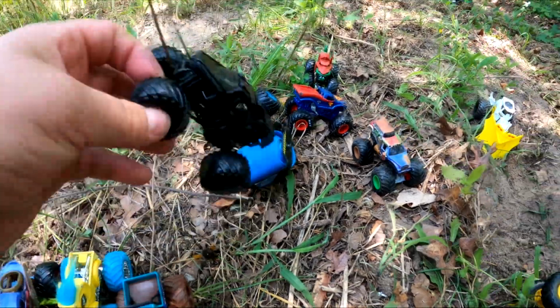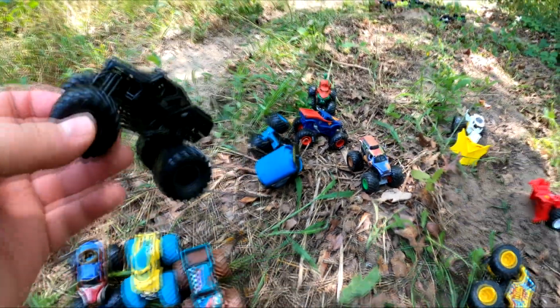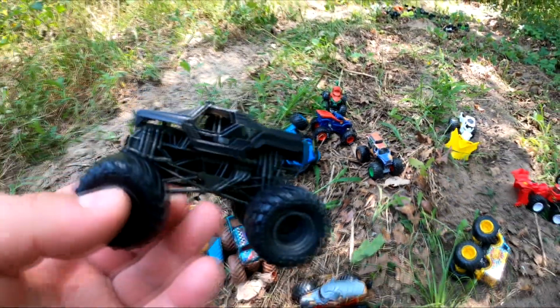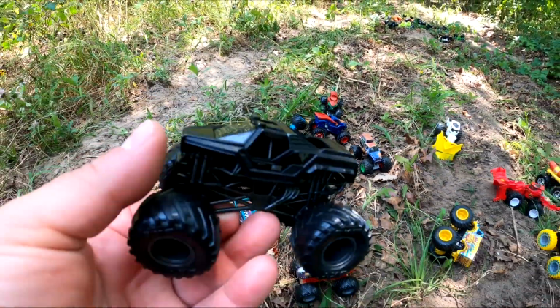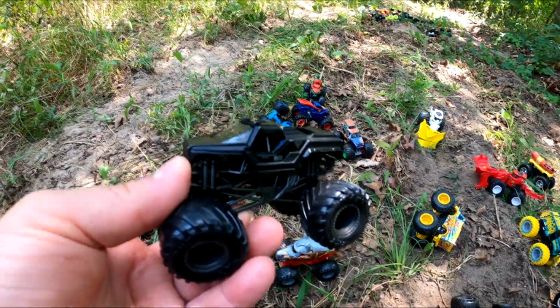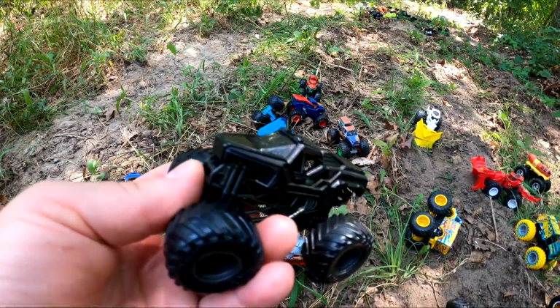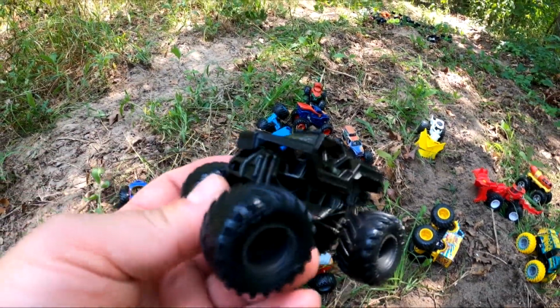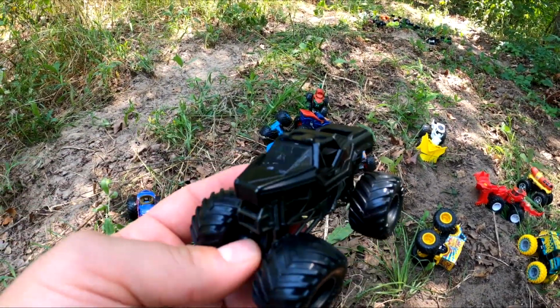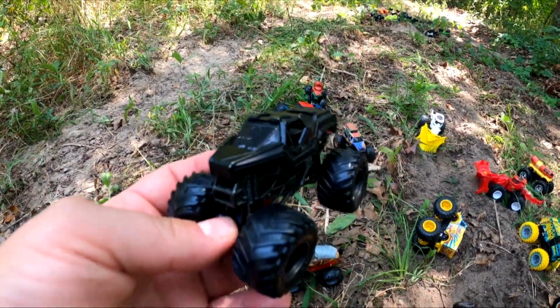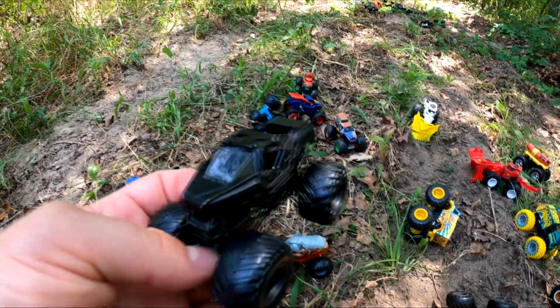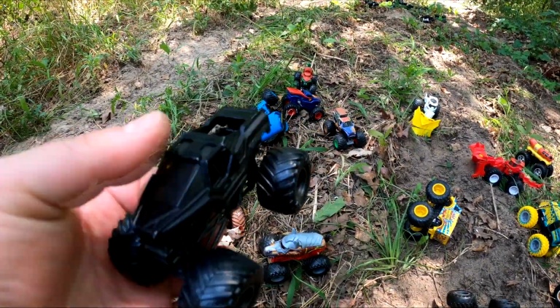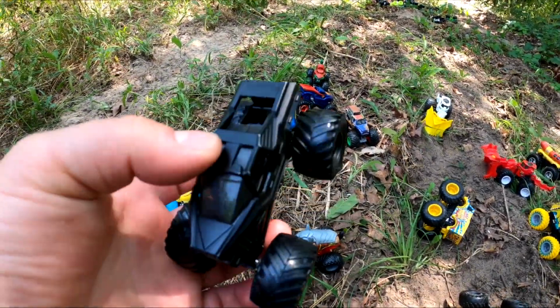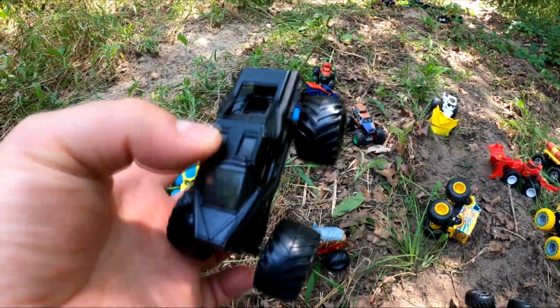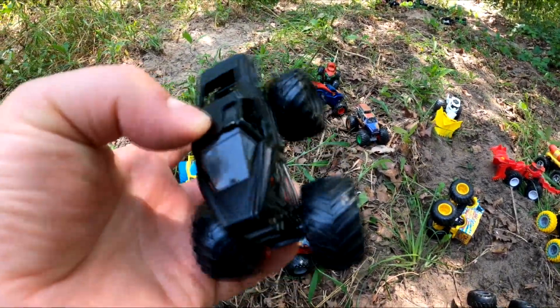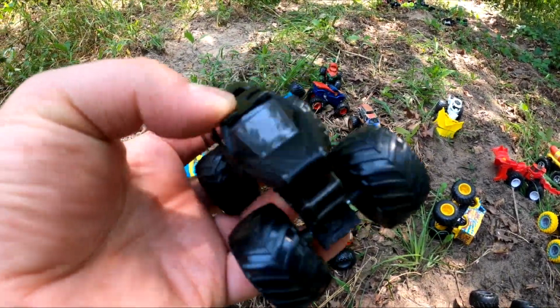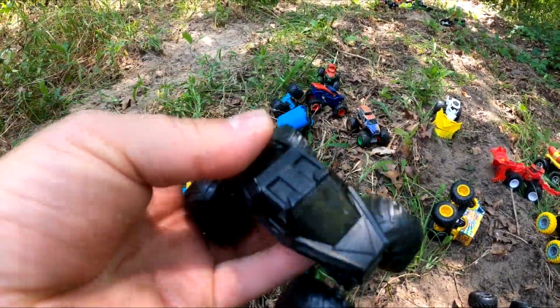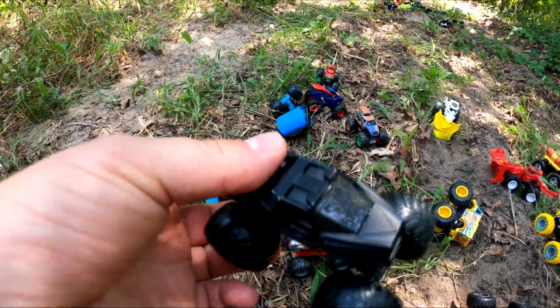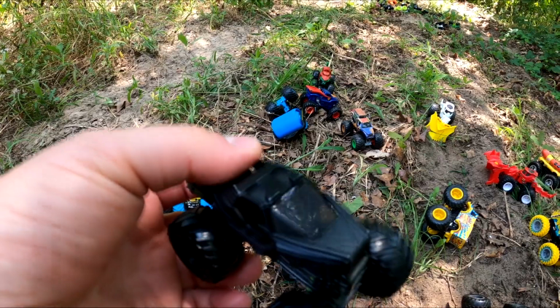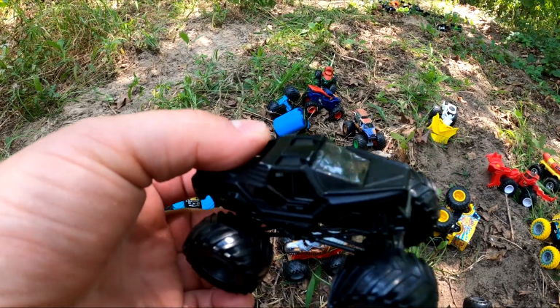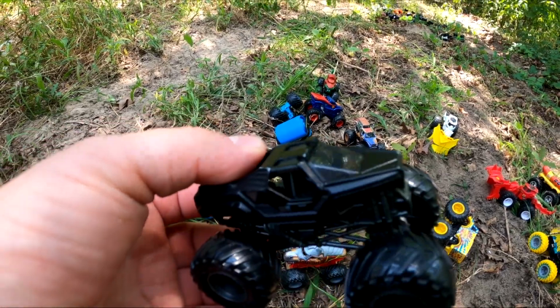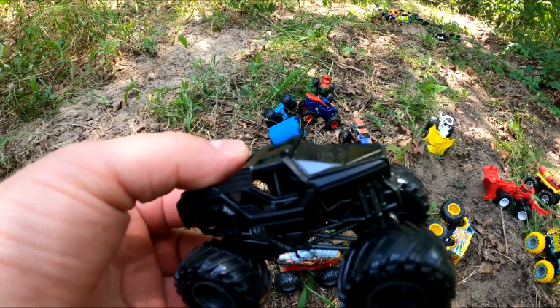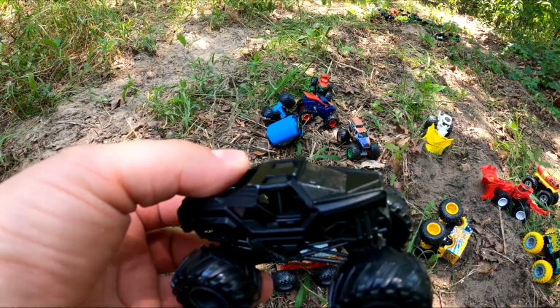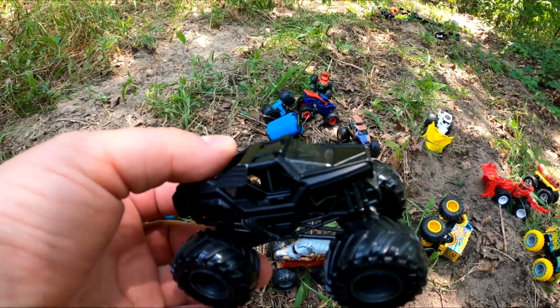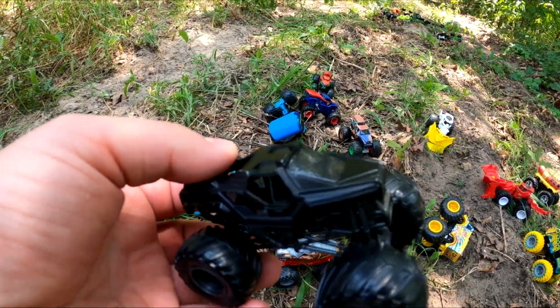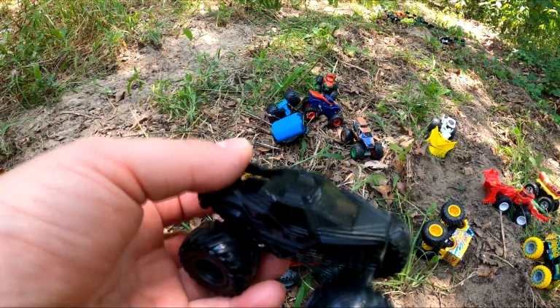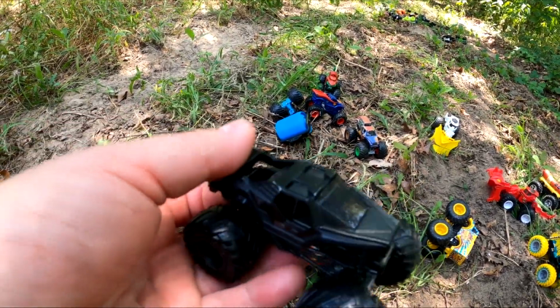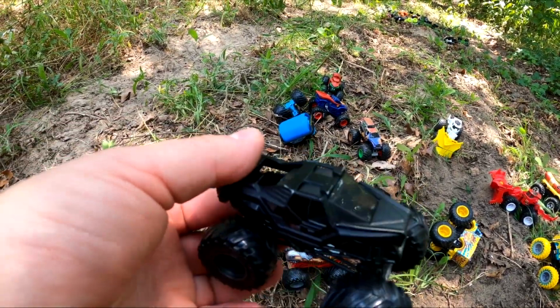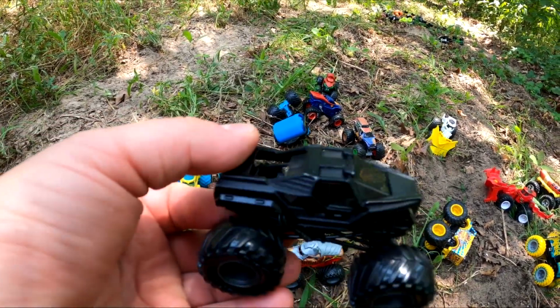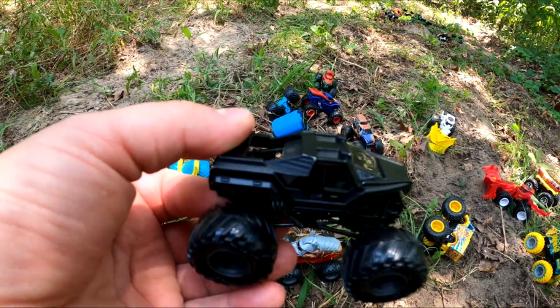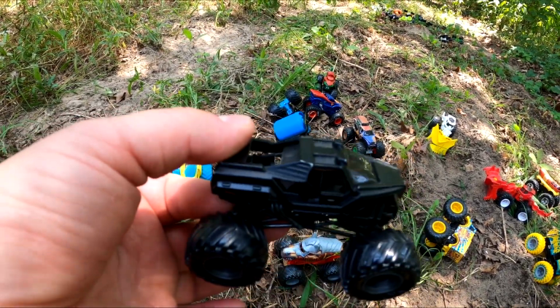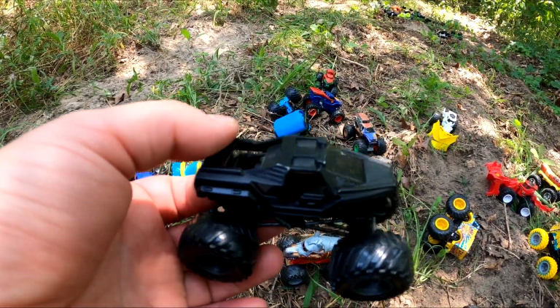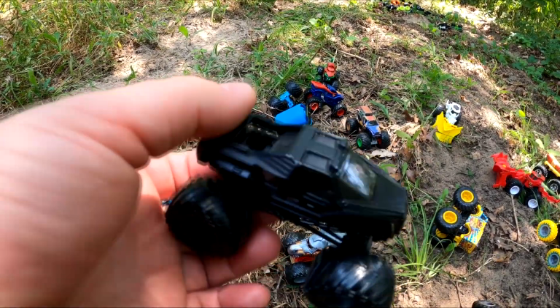What about this one back over here? It's Soldier of Fortune Black Ops. That's a really cool super stealthy monster truck.